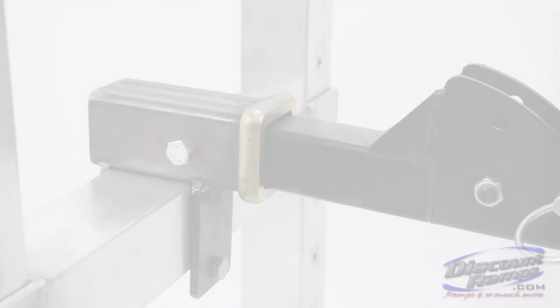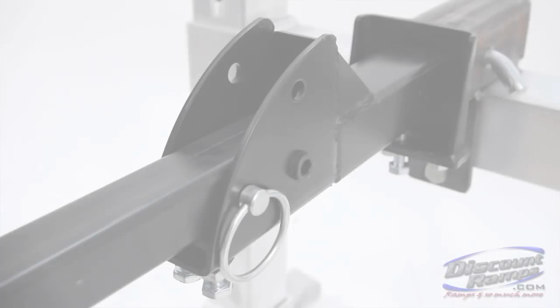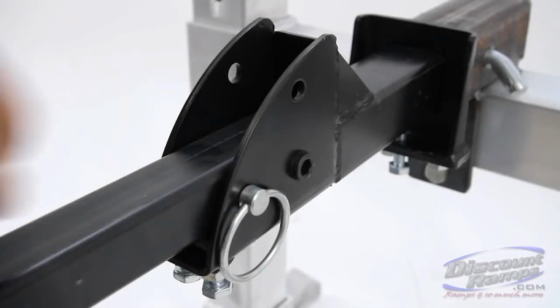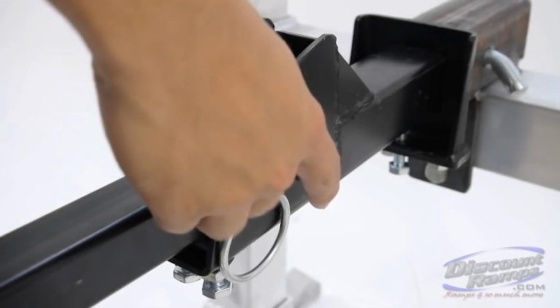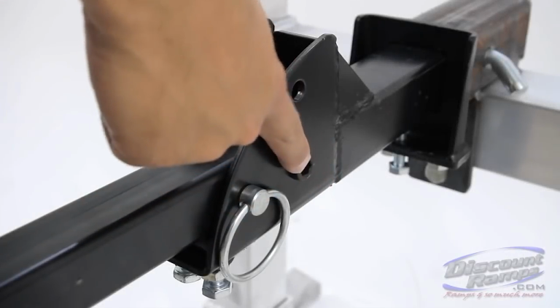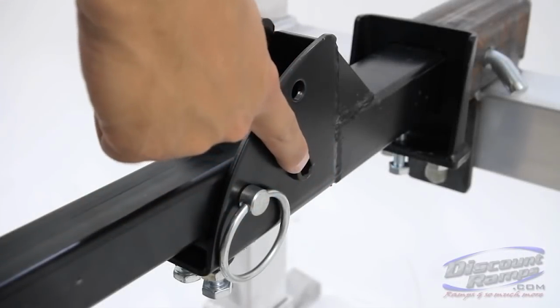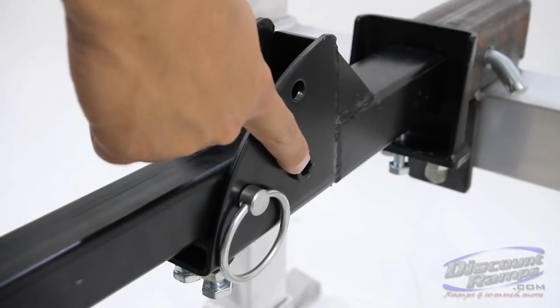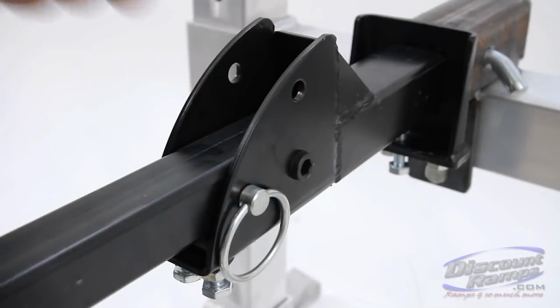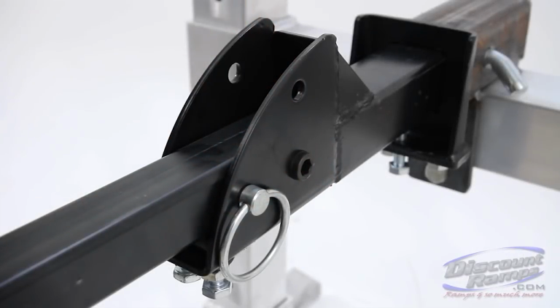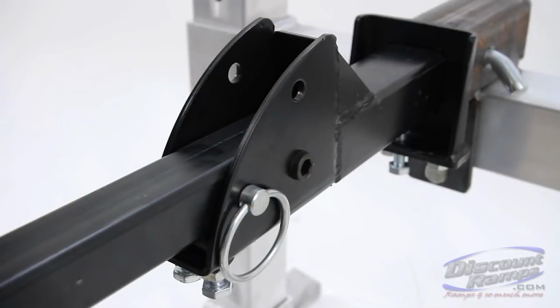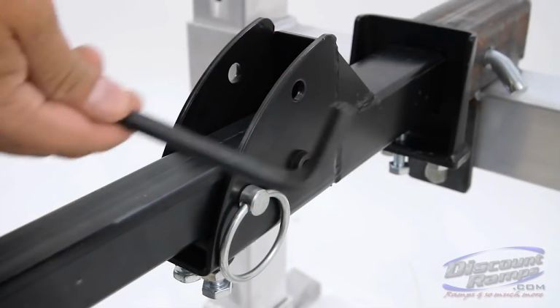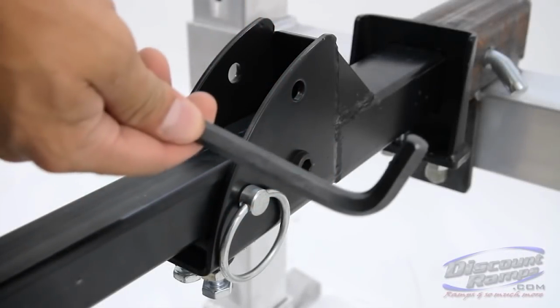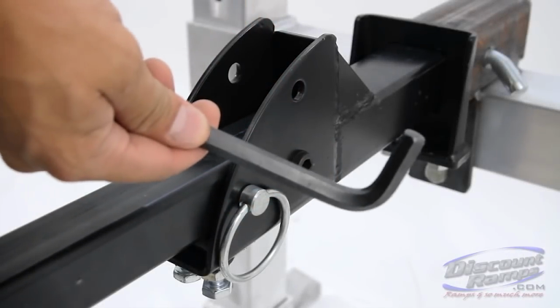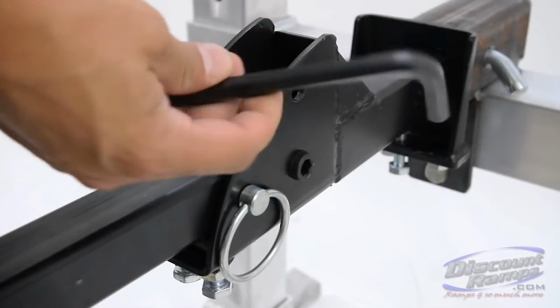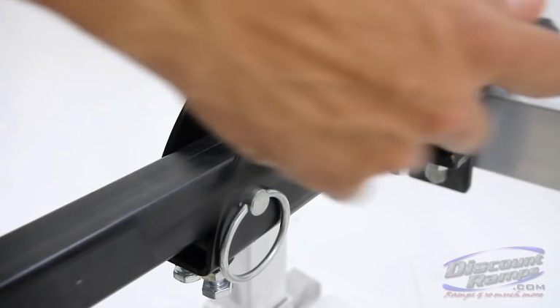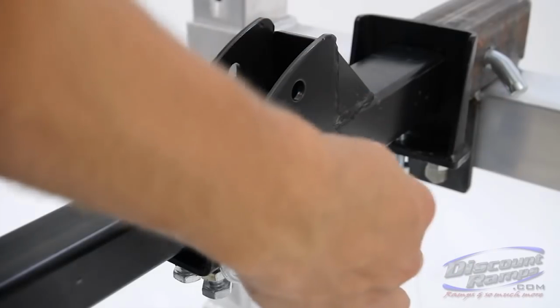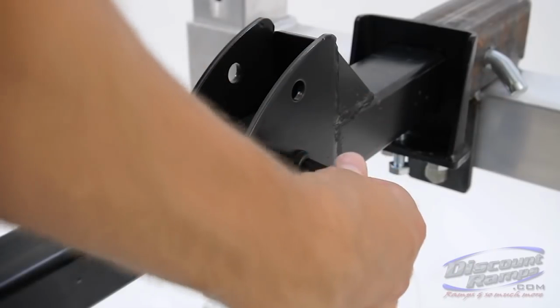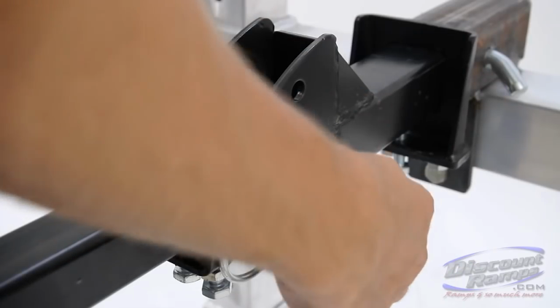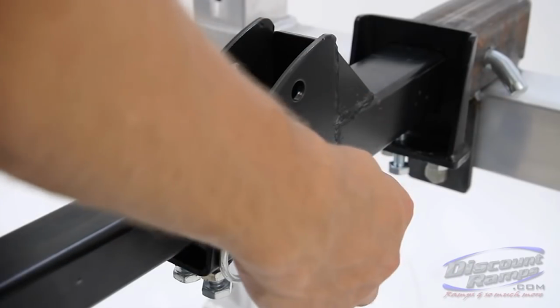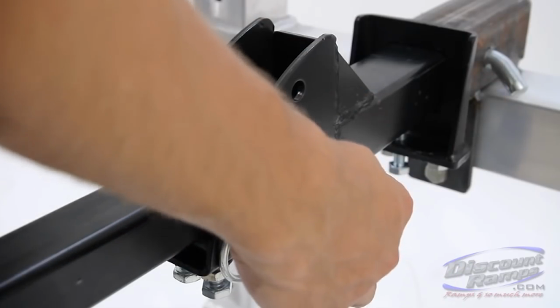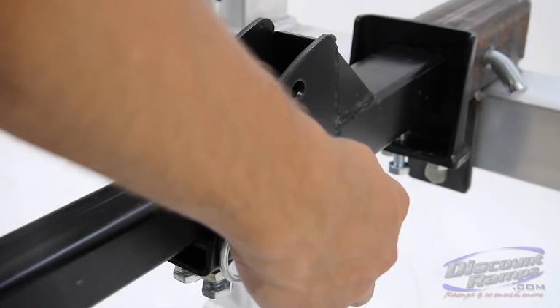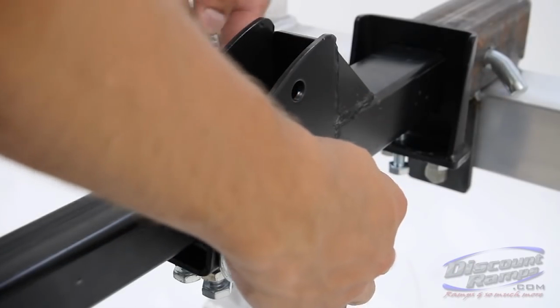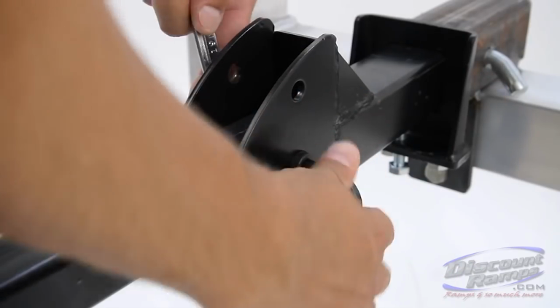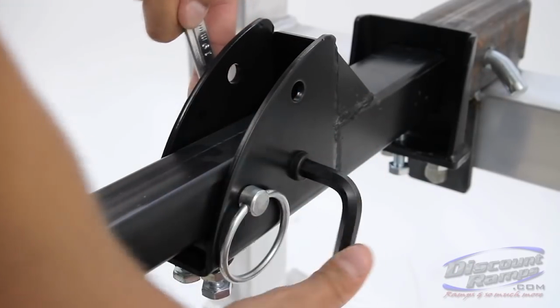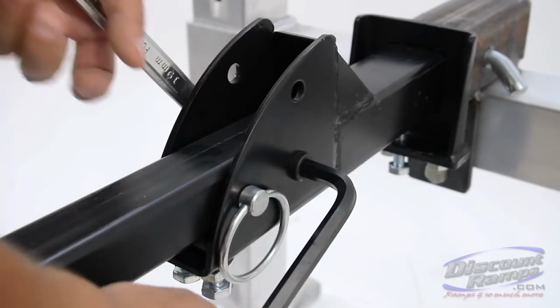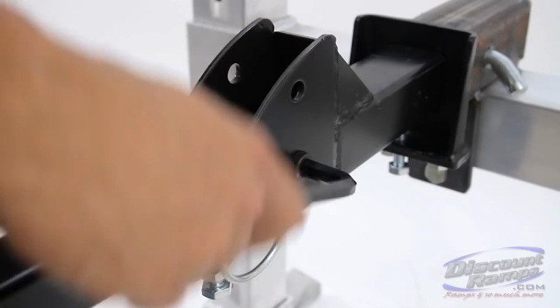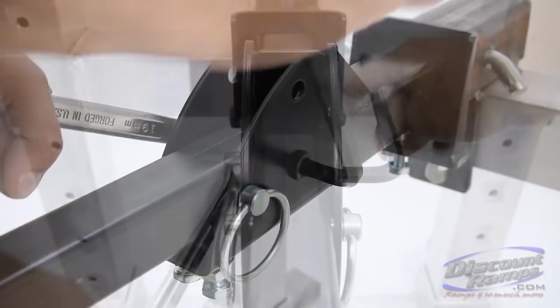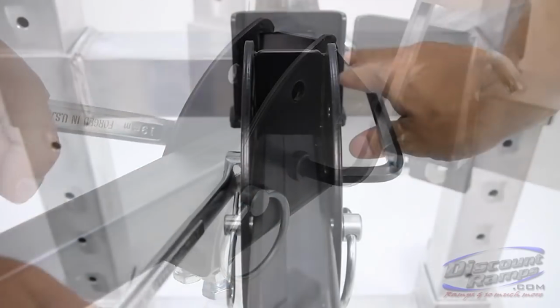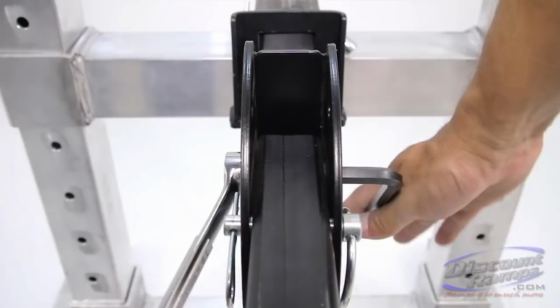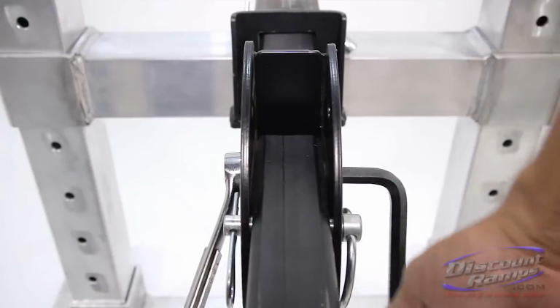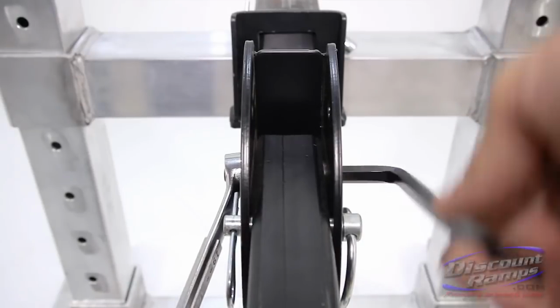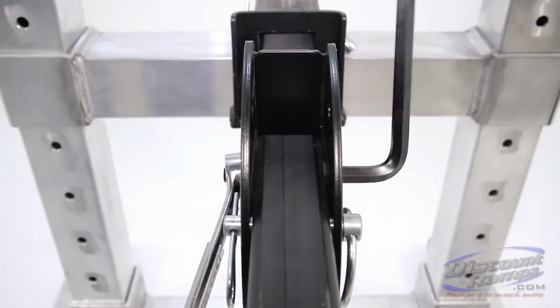To help eliminate the folding hitch tube wobble, tighten the hex head pivot bolt. Do not over-tighten. If over-tightened, the carrier will not be able to pivot or swing up properly.